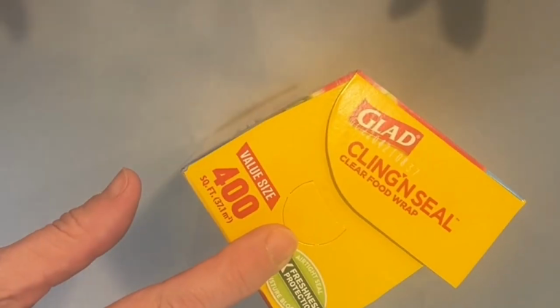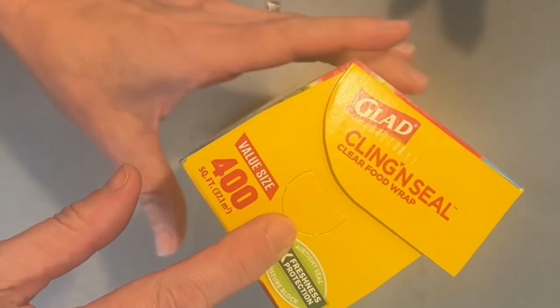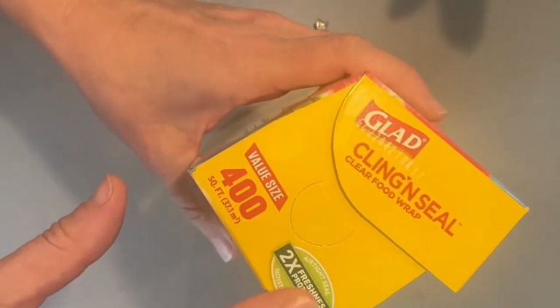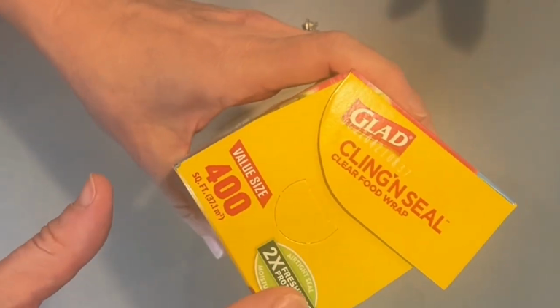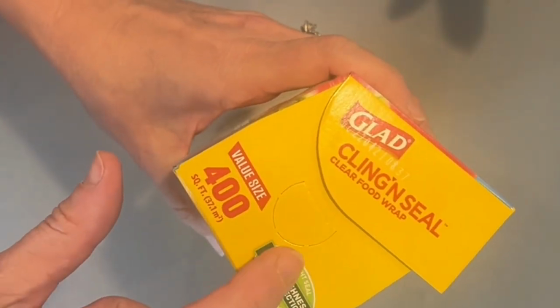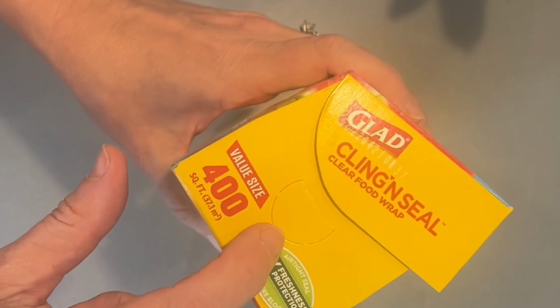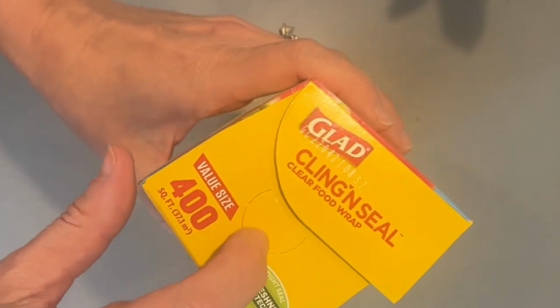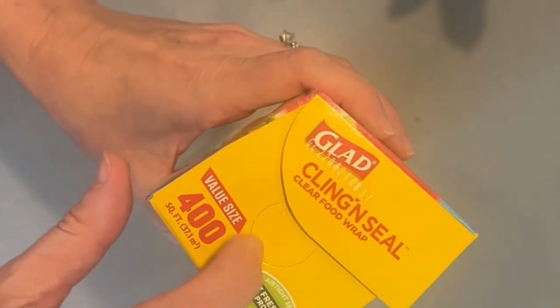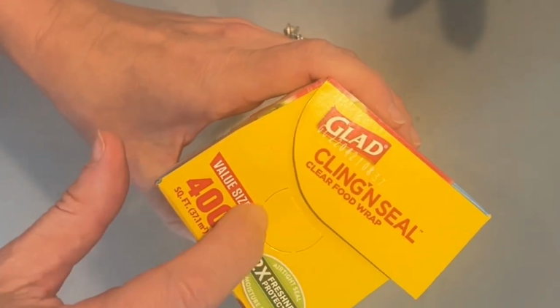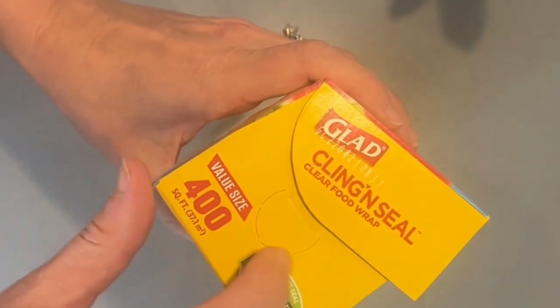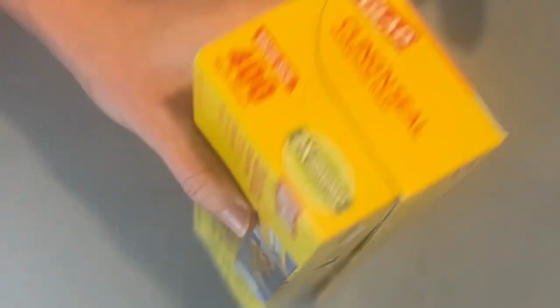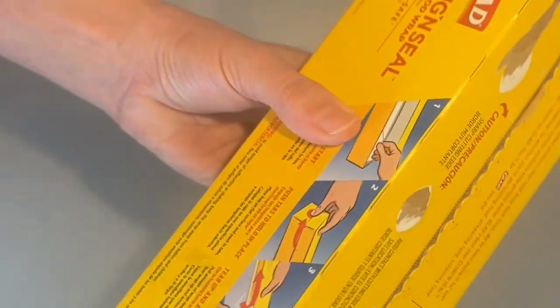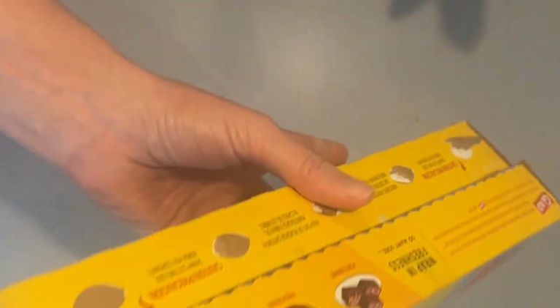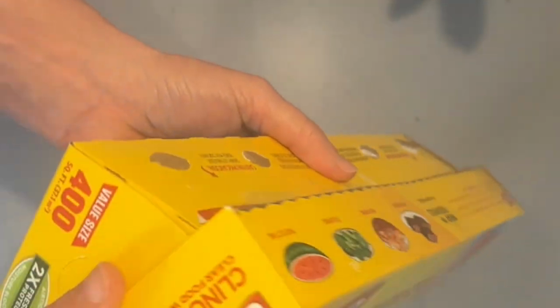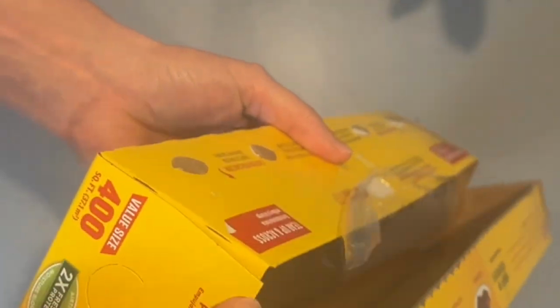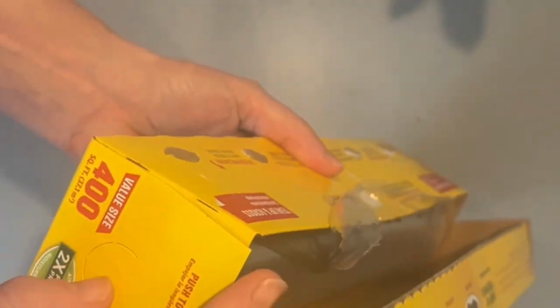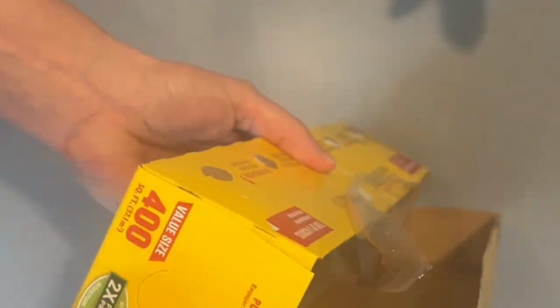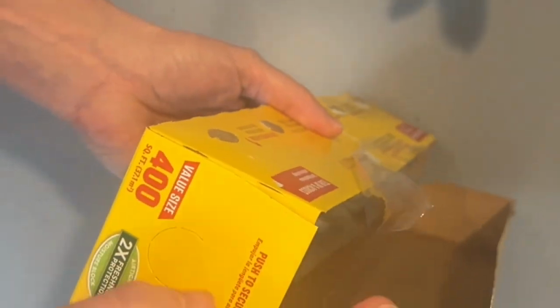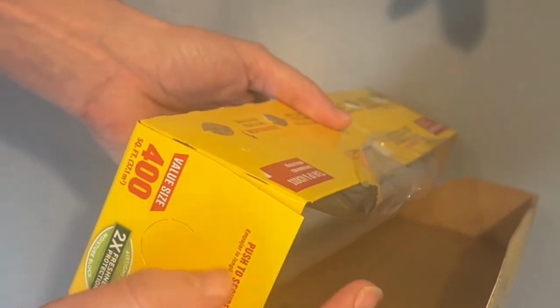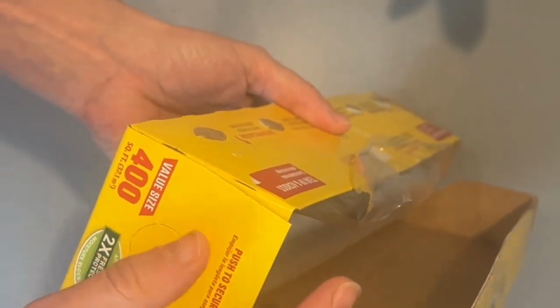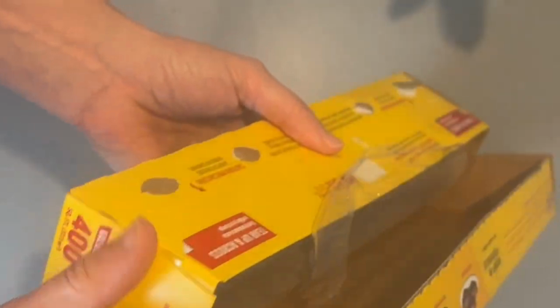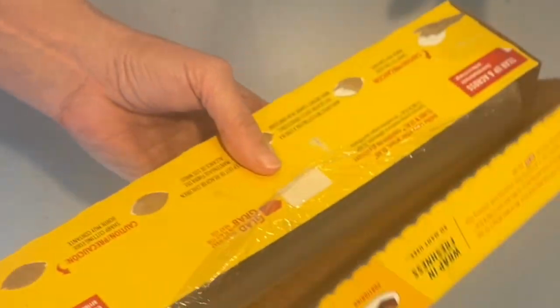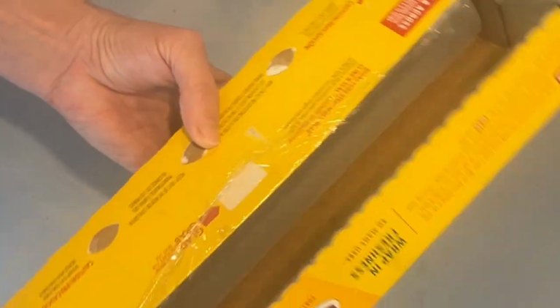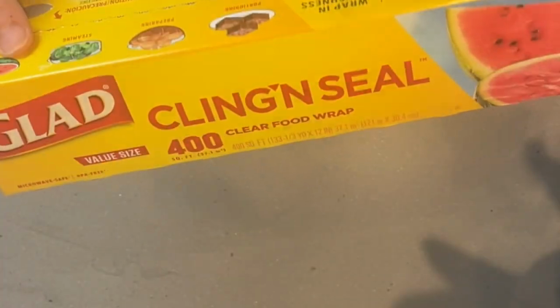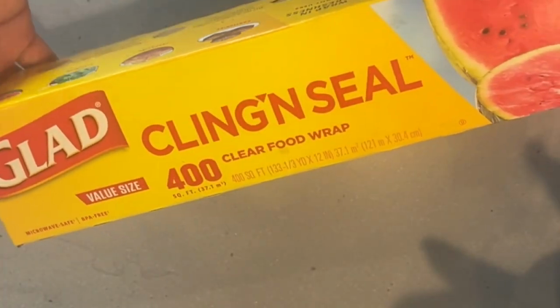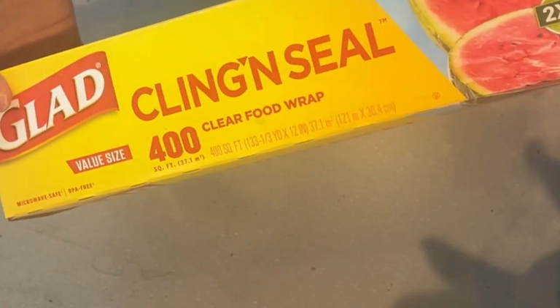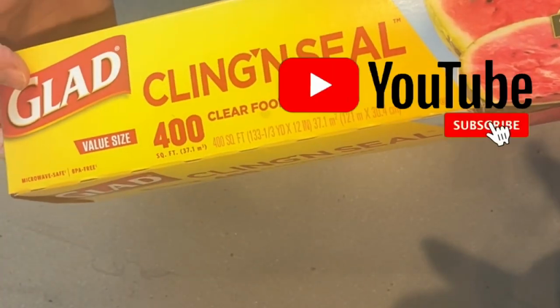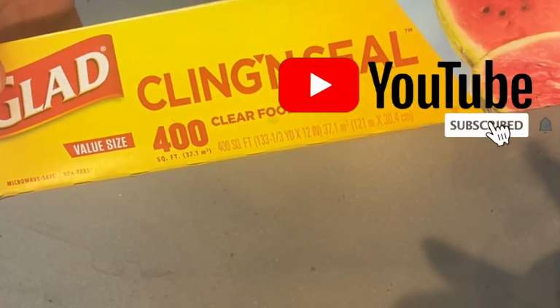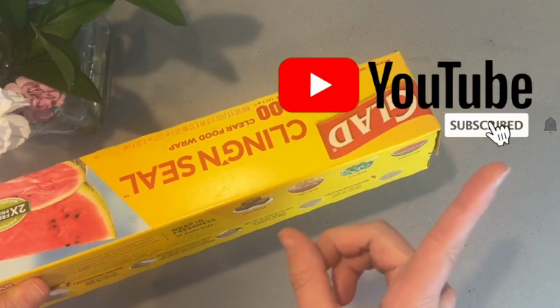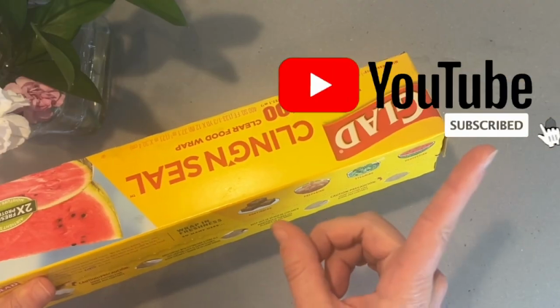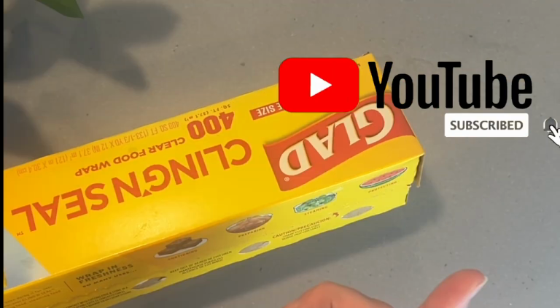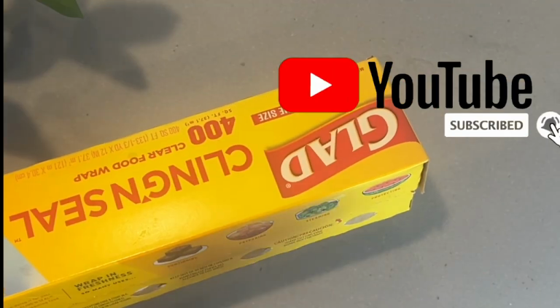Be sure to stay to the end because I'm going to show you what this little cutout is at the end of your plastic wrap container. If you like more cleaning and life hacks, make sure to subscribe and hit the bell.